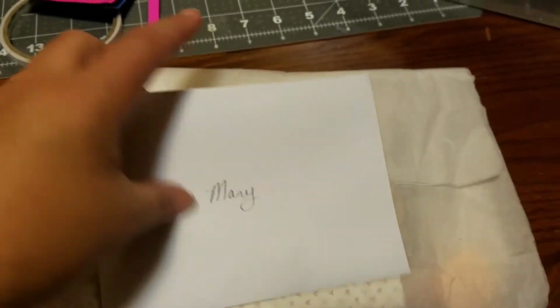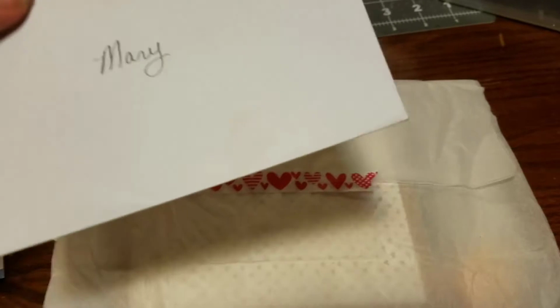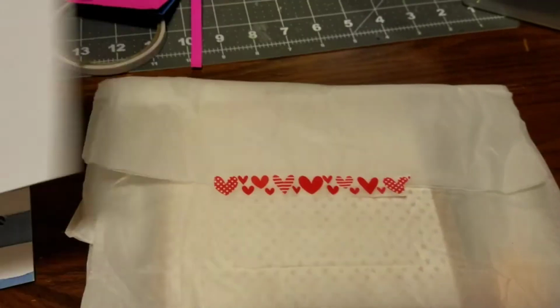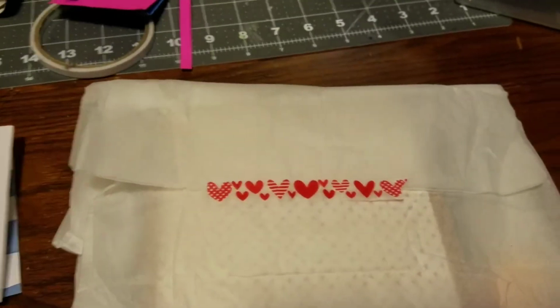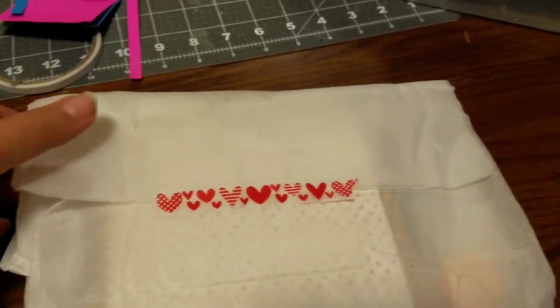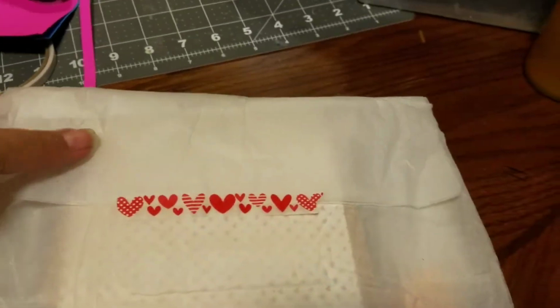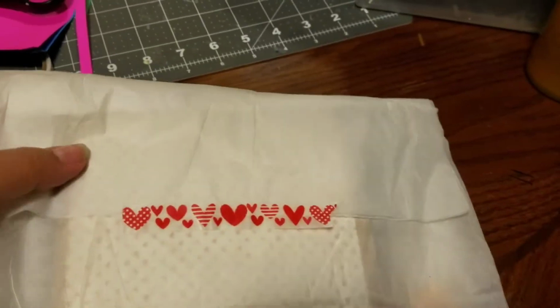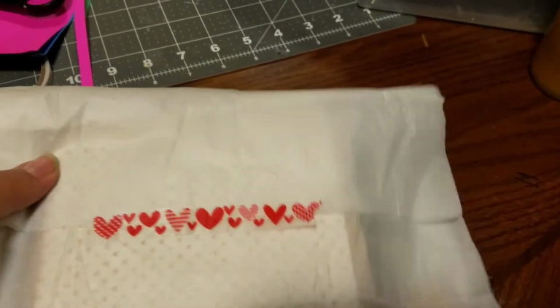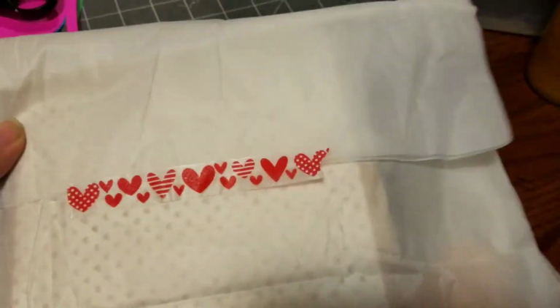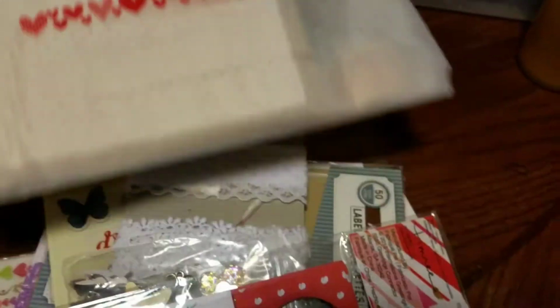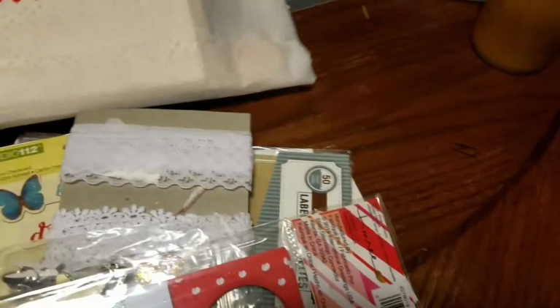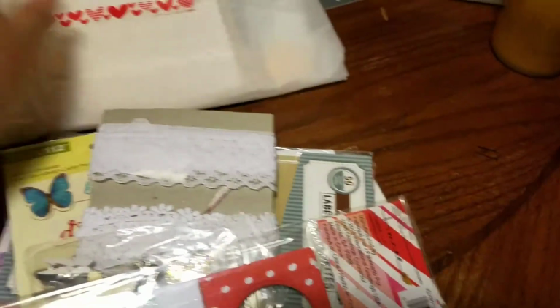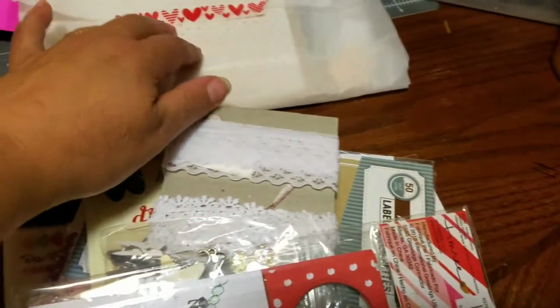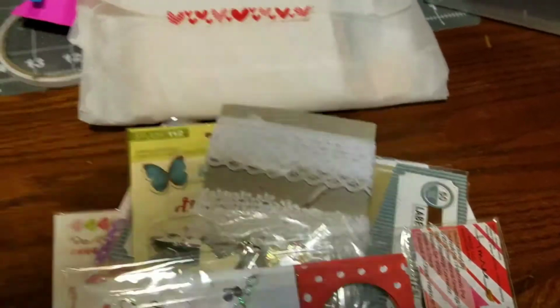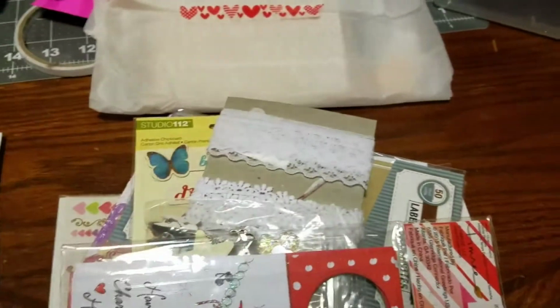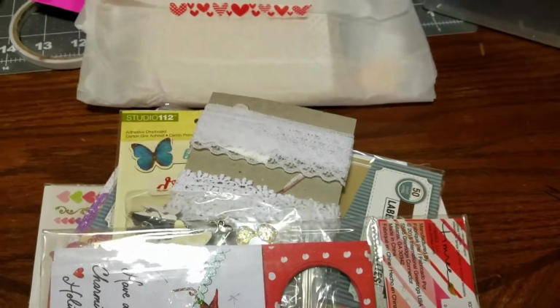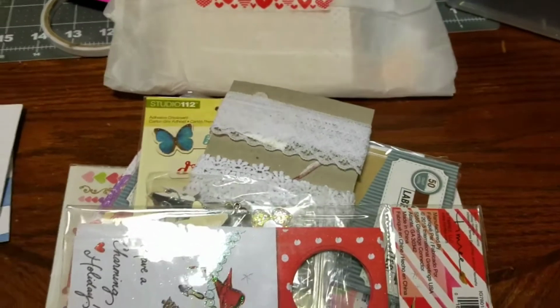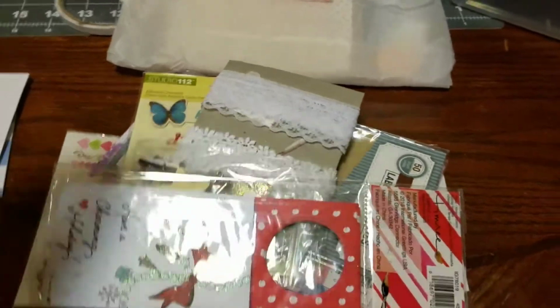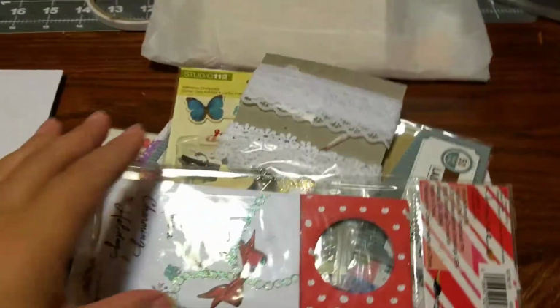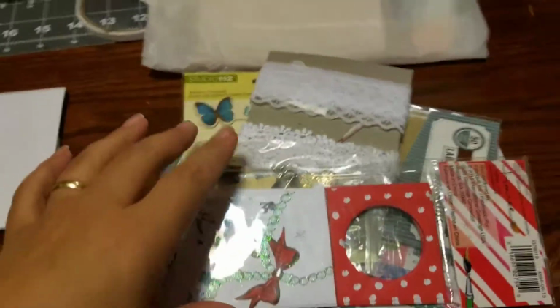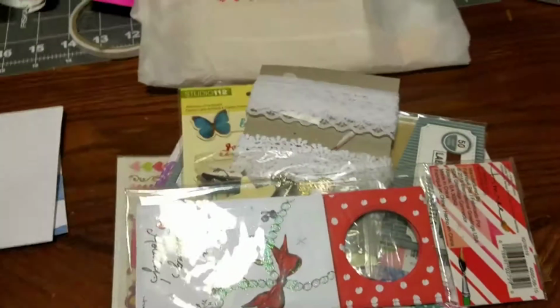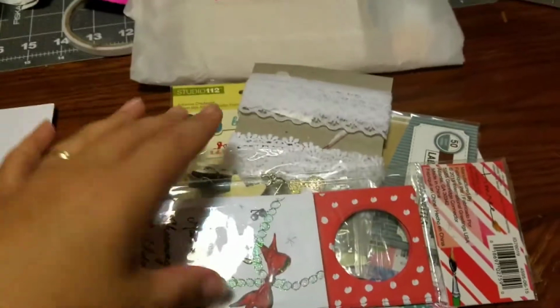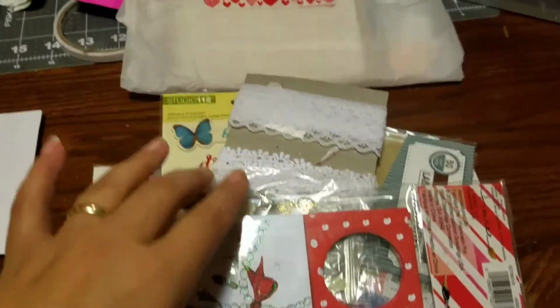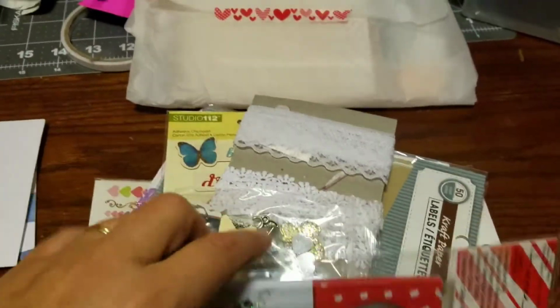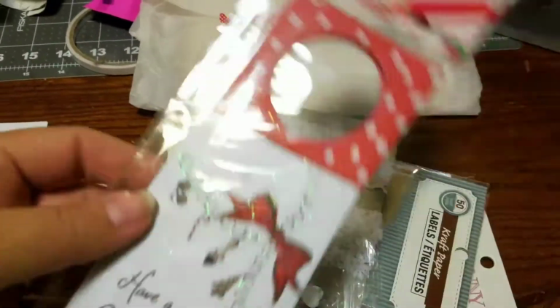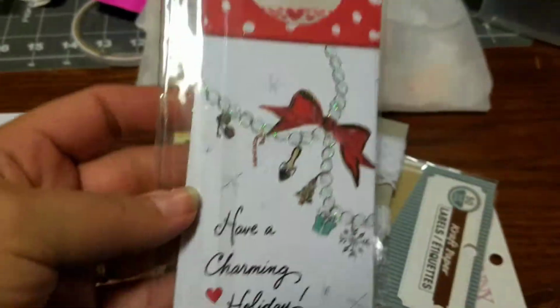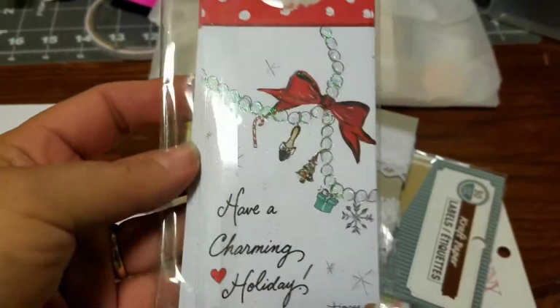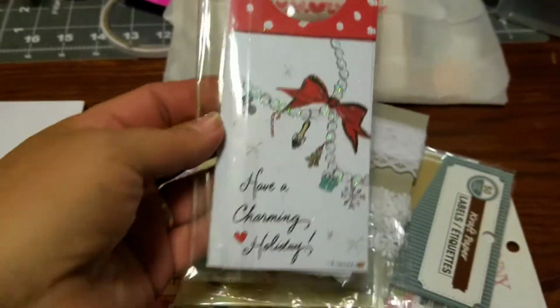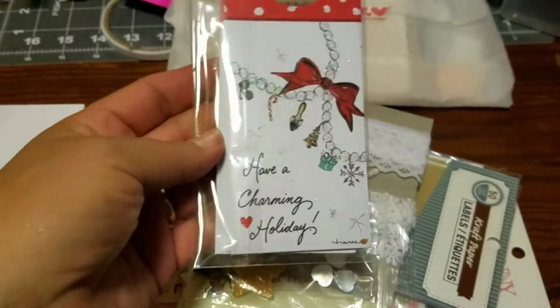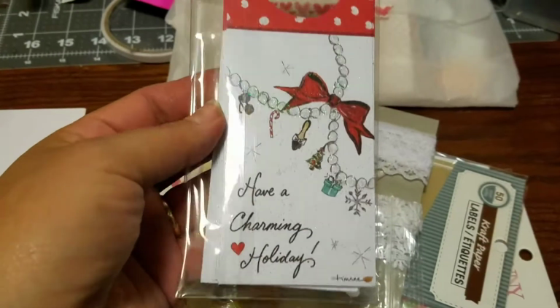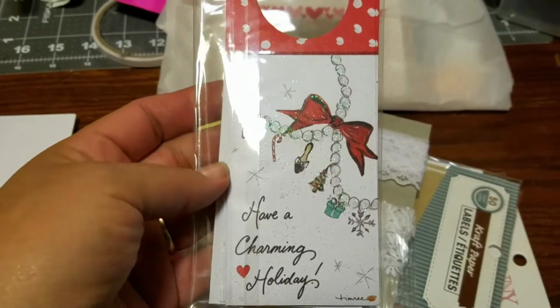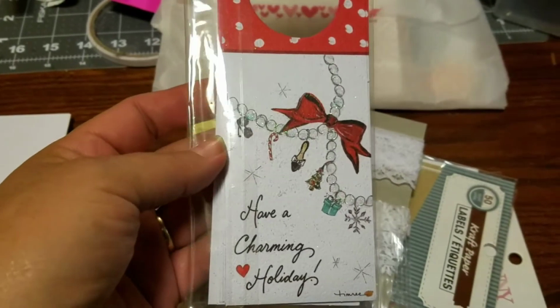And this is the envelope that came with it. I think this is her project she made for the swap, but she sent me a bunch of goodies — which you did not have to do that. You are so sweet. Thank you, Renee.